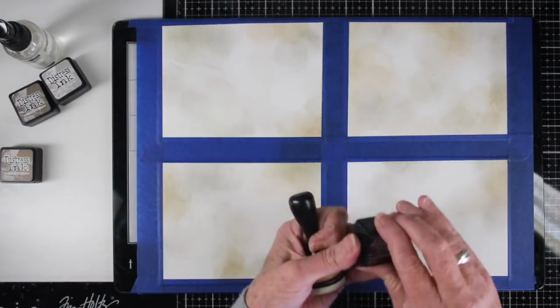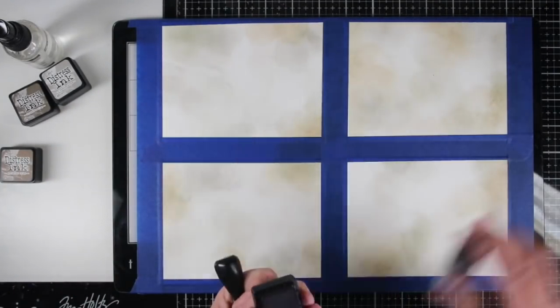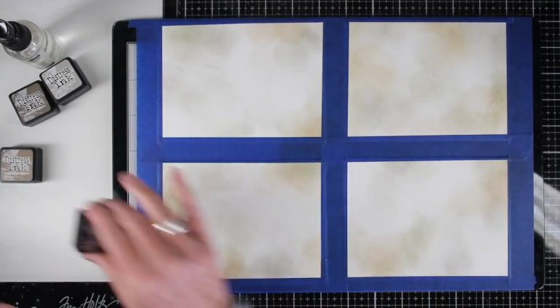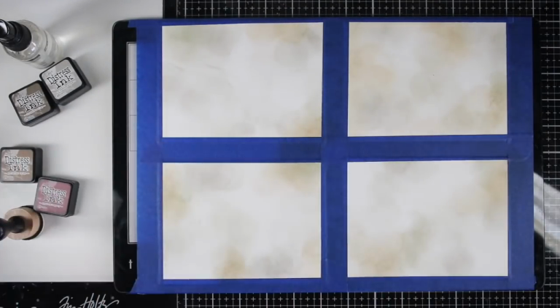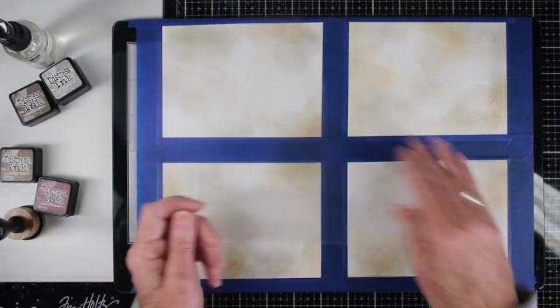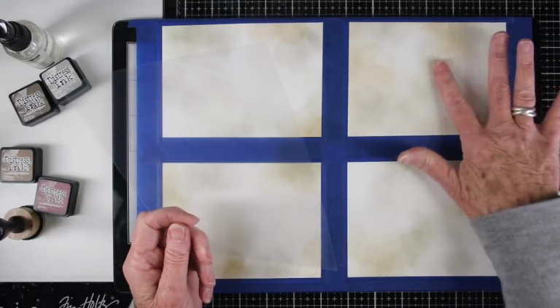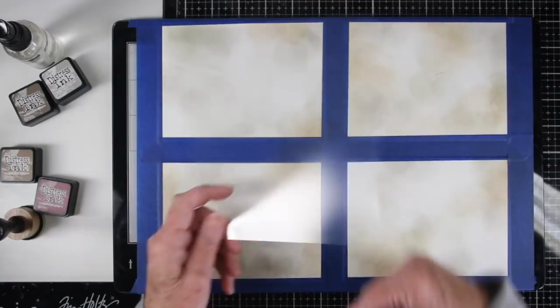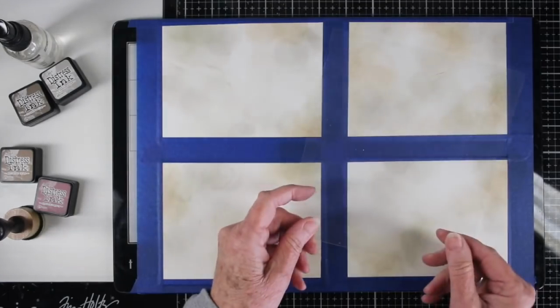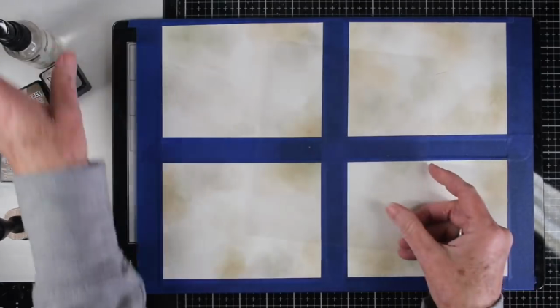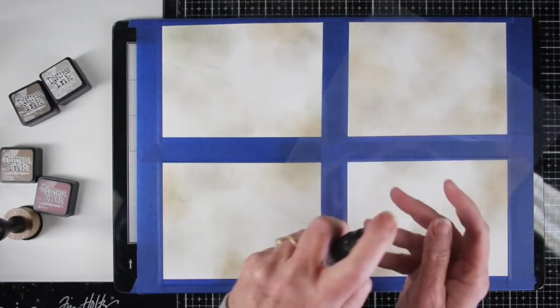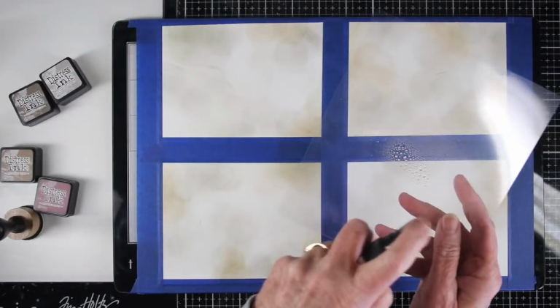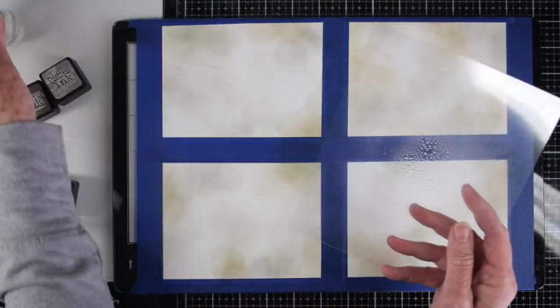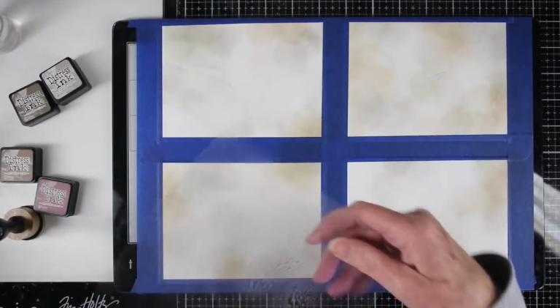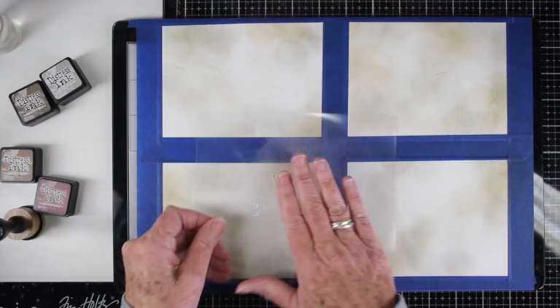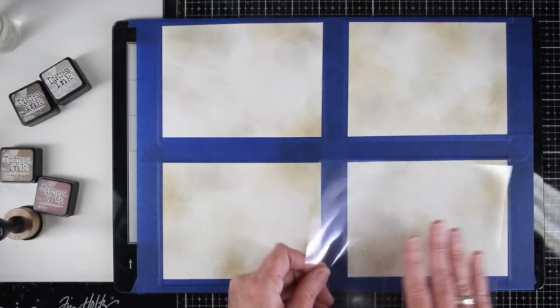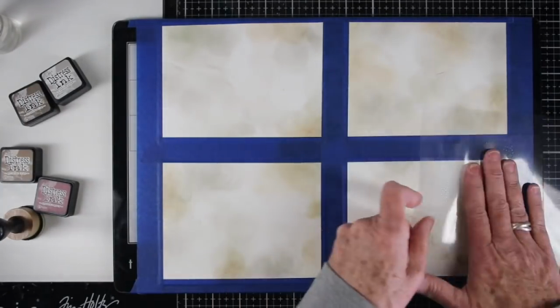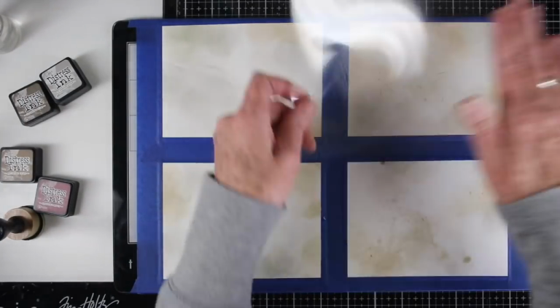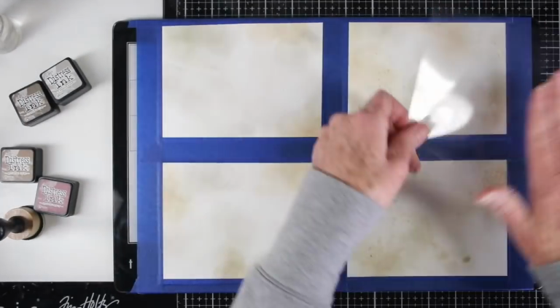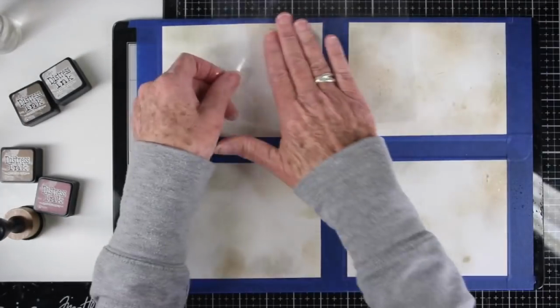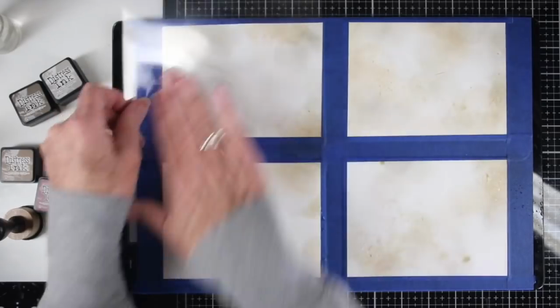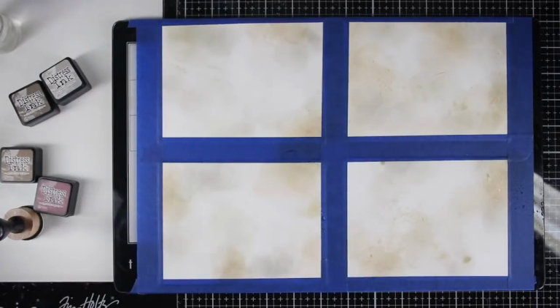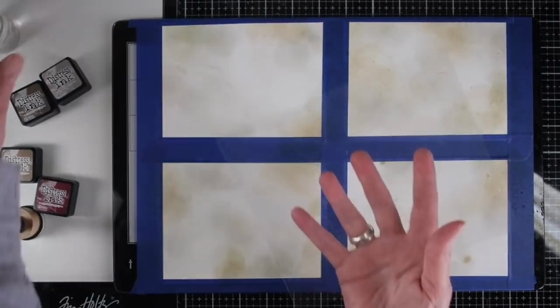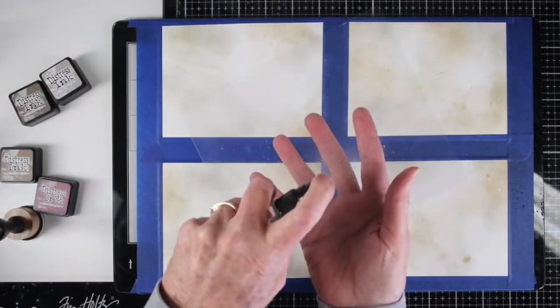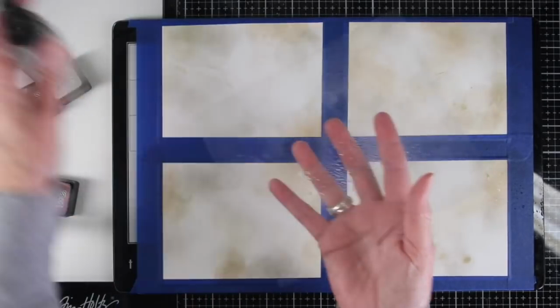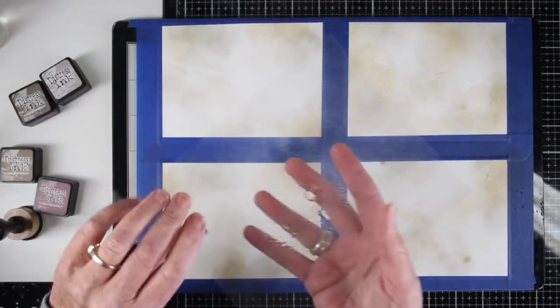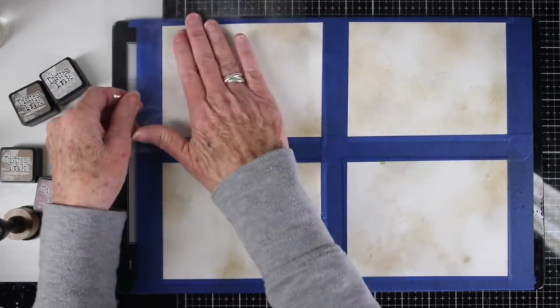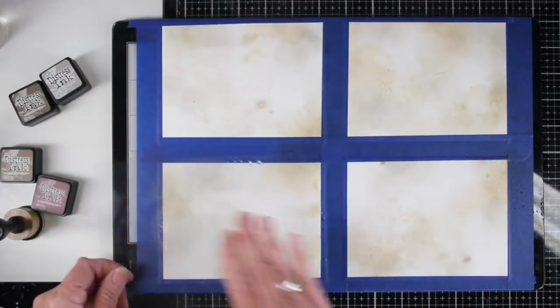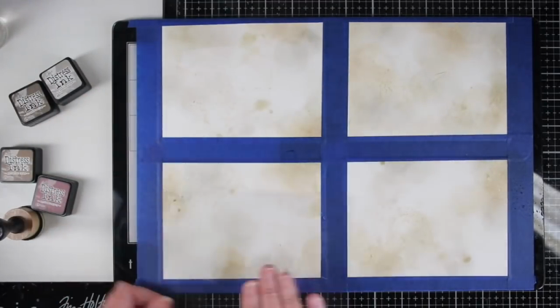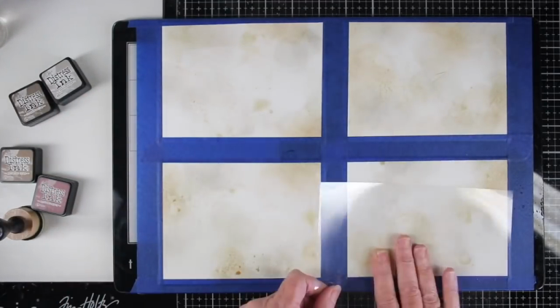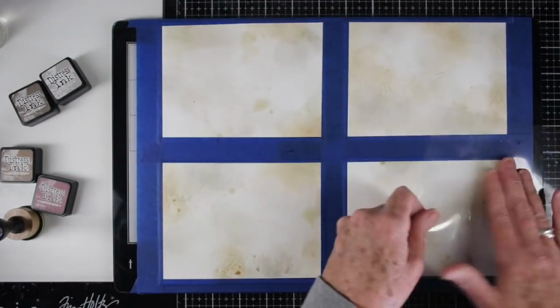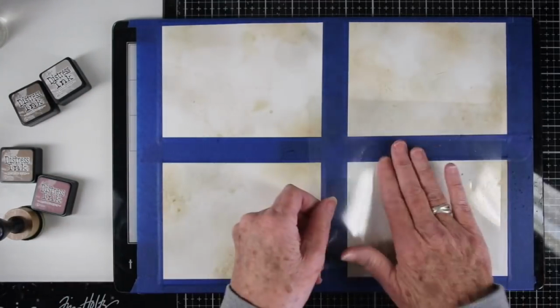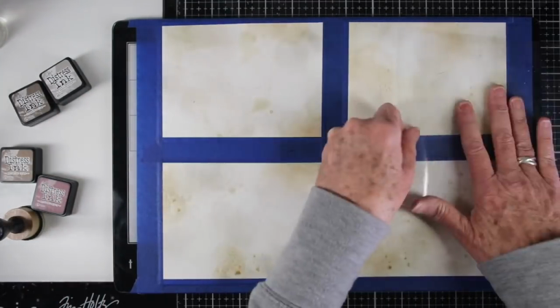Since I have my paper all taped down, I did want to add some droplets so I thought why not use a piece of acetate. You'll see me just add a little bit of water to the acetate and tap it on to the pieces.